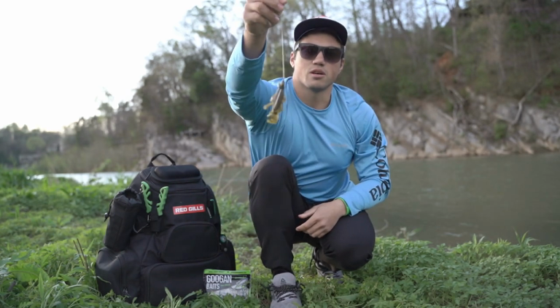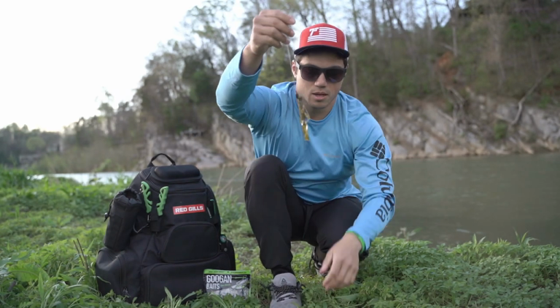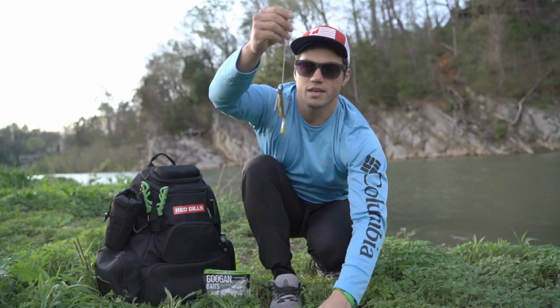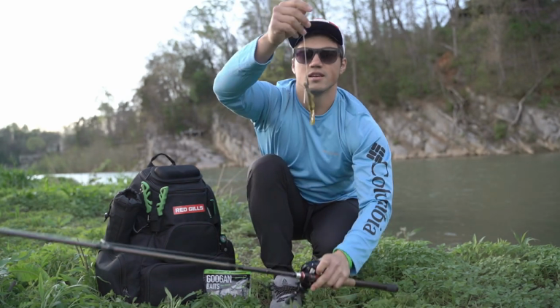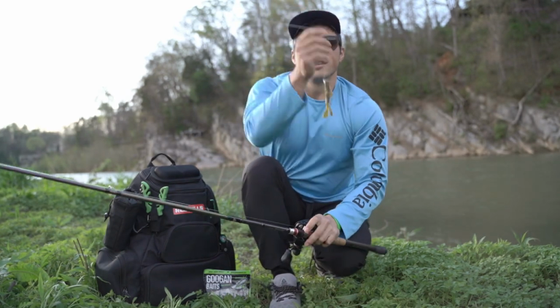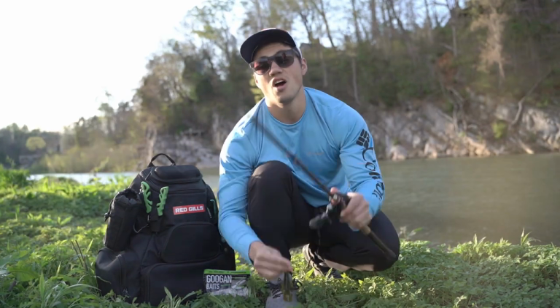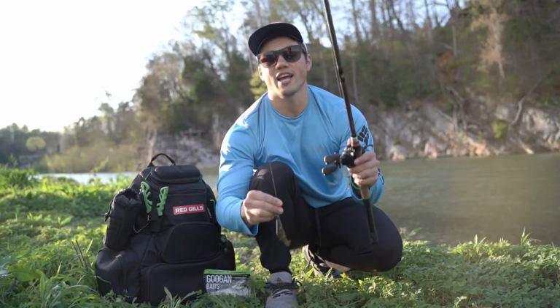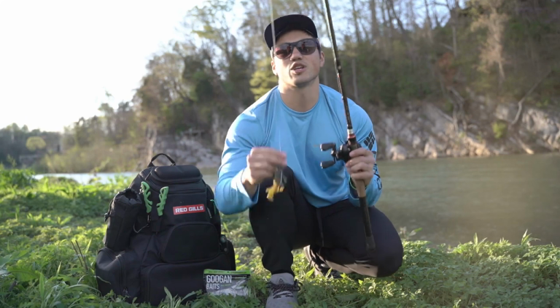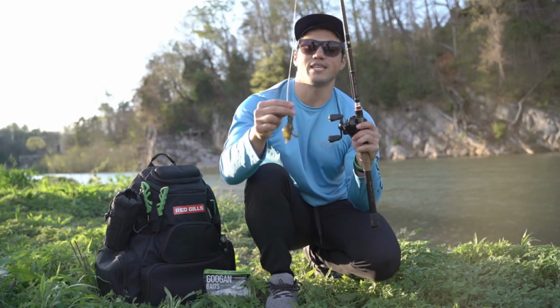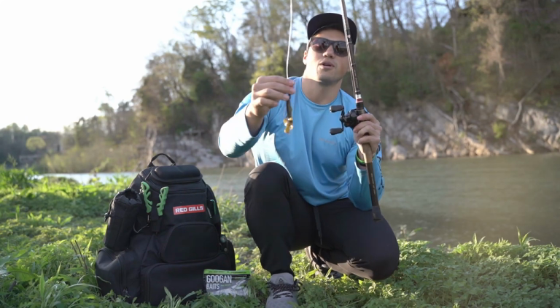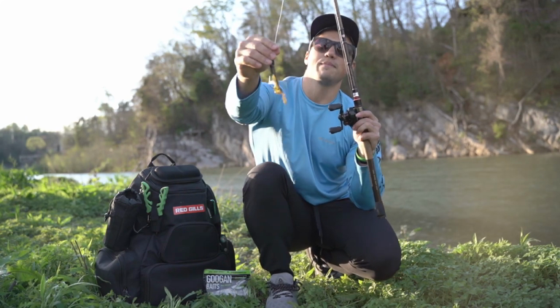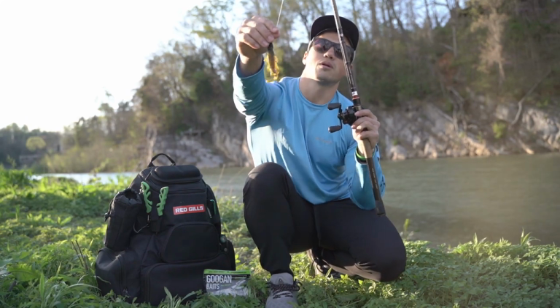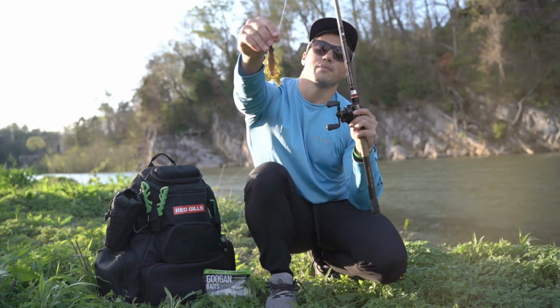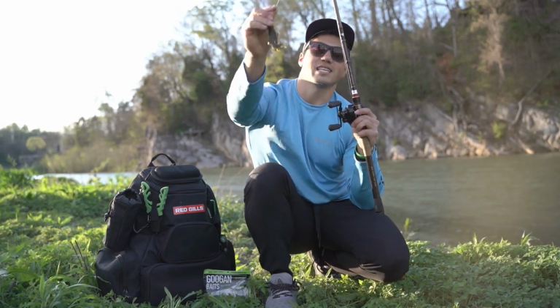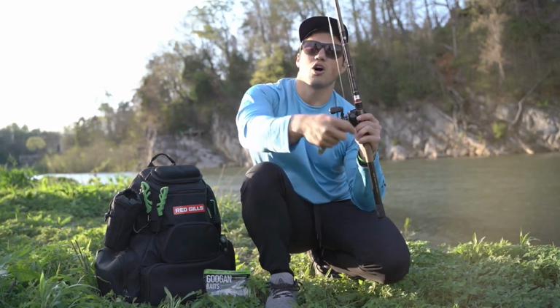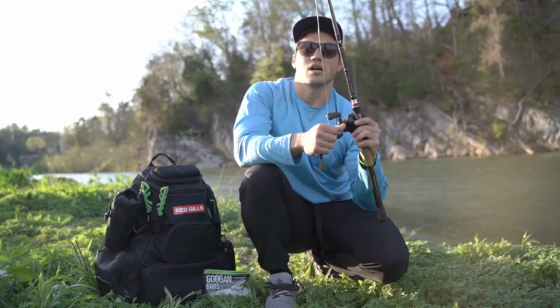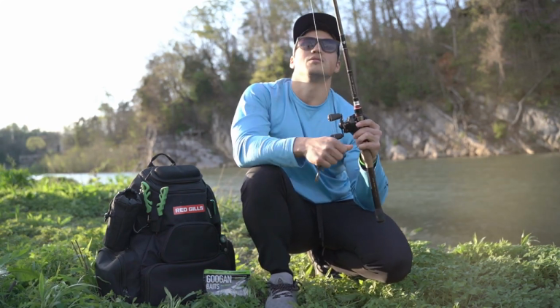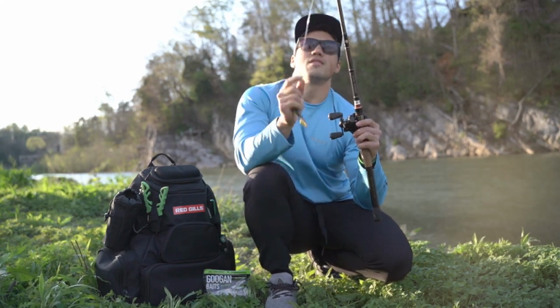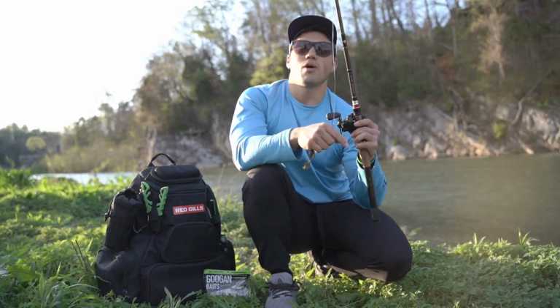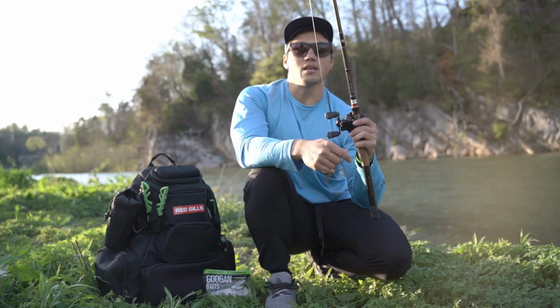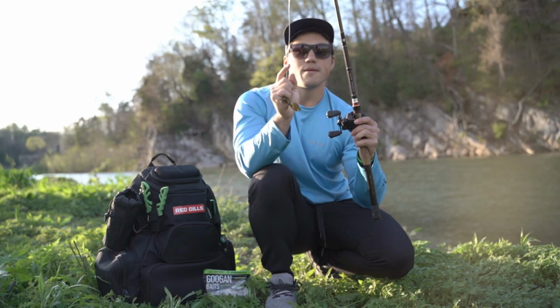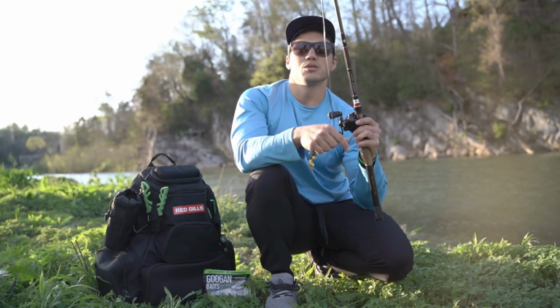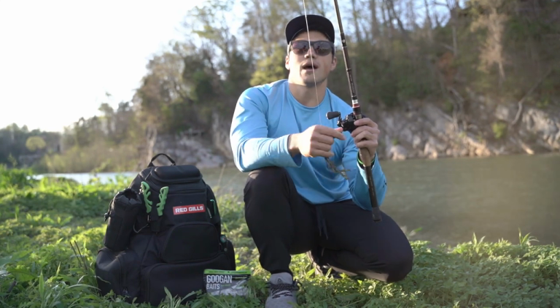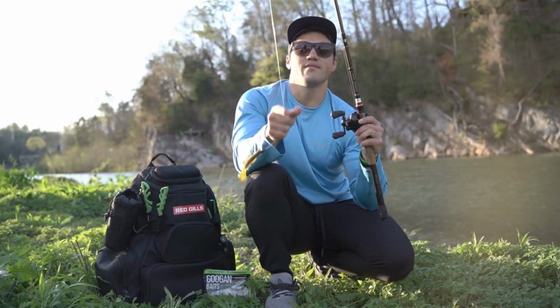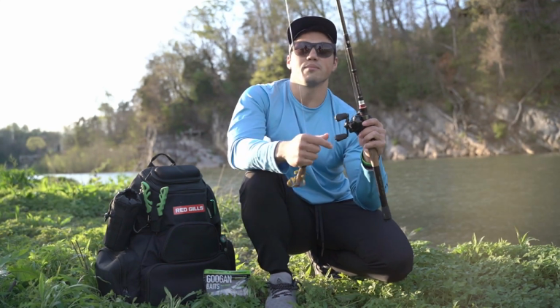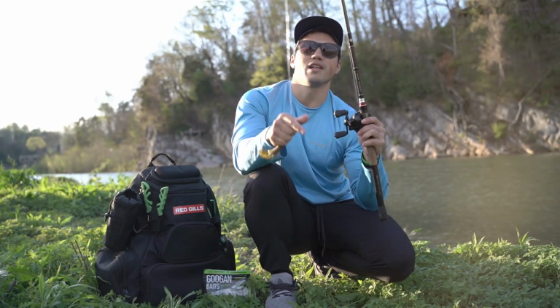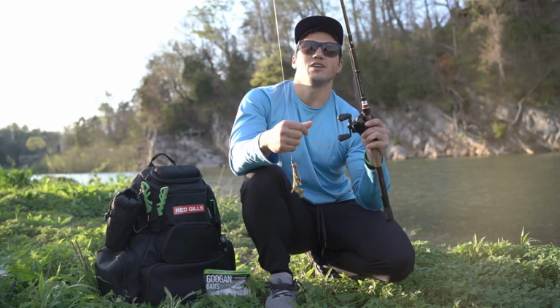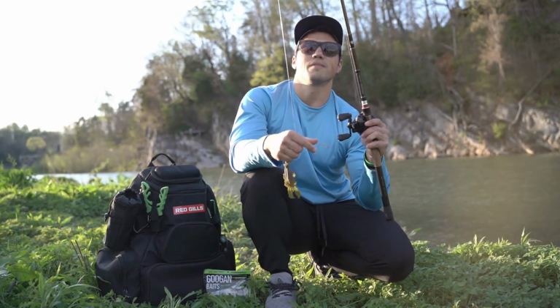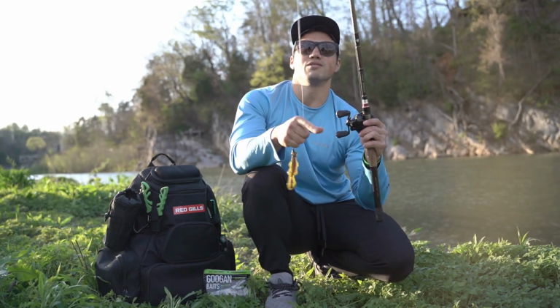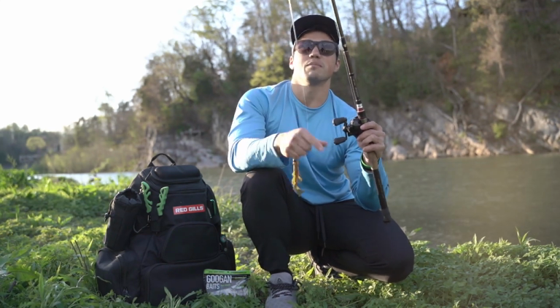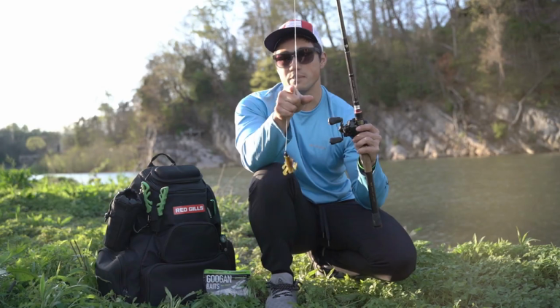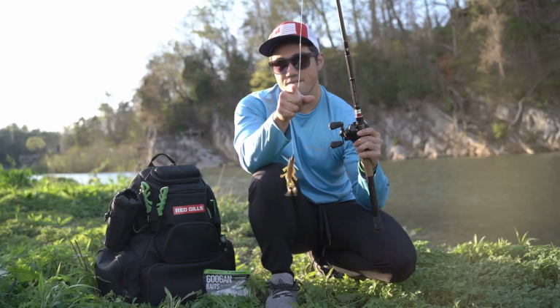There you go — you don't have to worry about your soft plastic coming off again. That's a quick tip to keep your soft plastics going as long as possible. Thanks for watching, make sure you subscribe, leave a comment down below if you liked this video. Until next time, keep fishing!